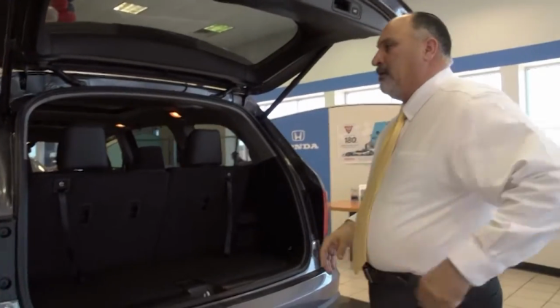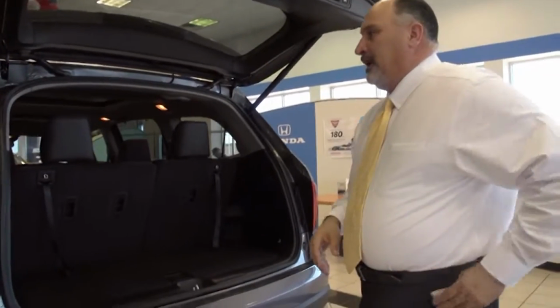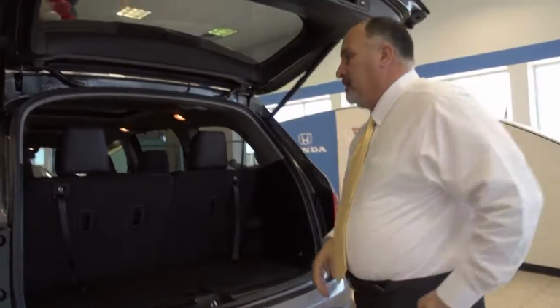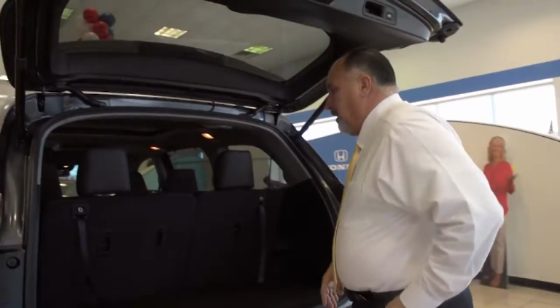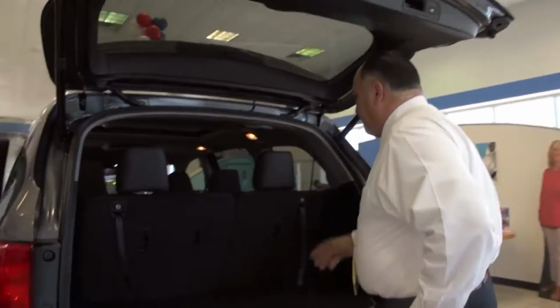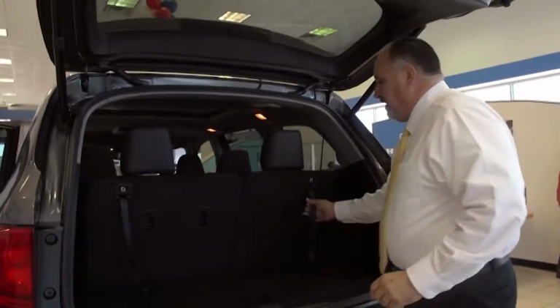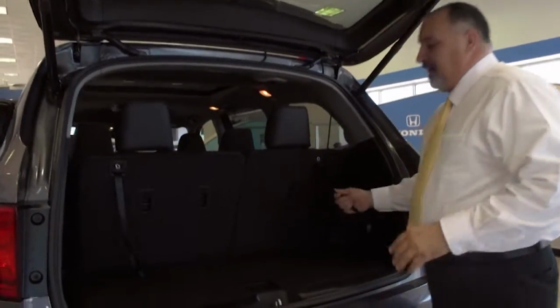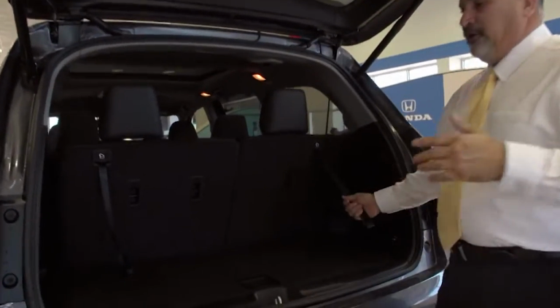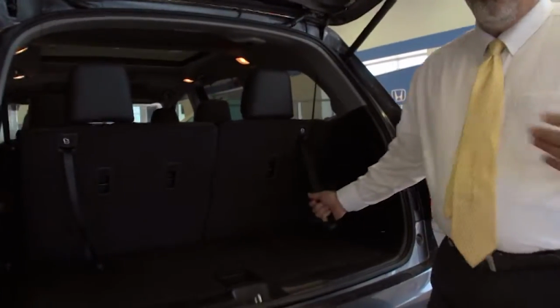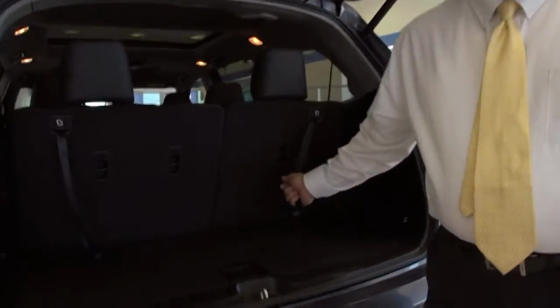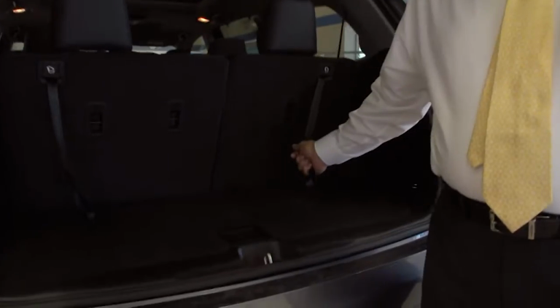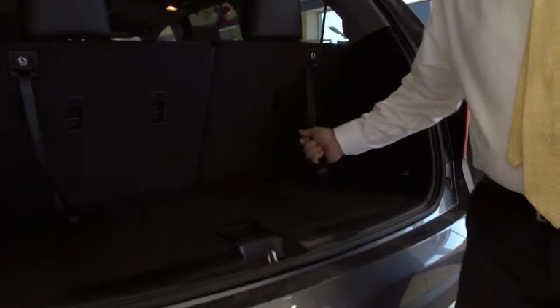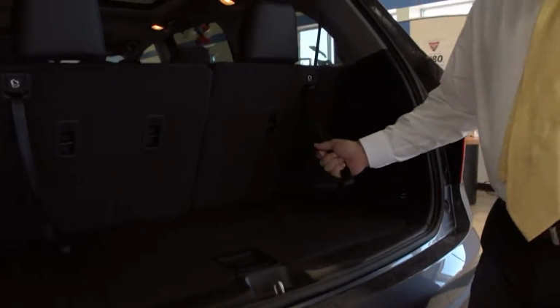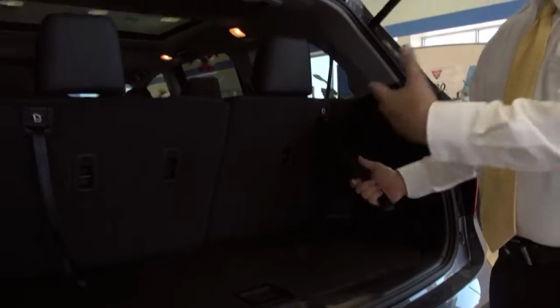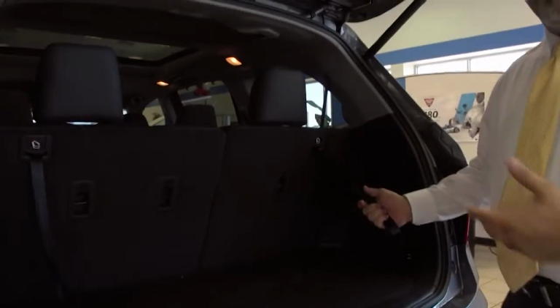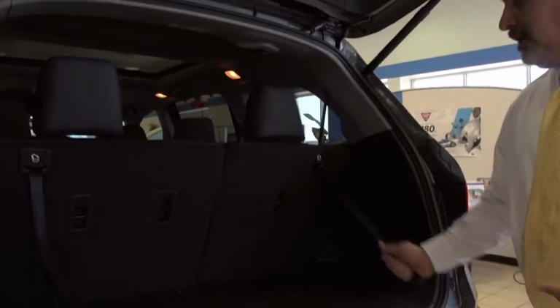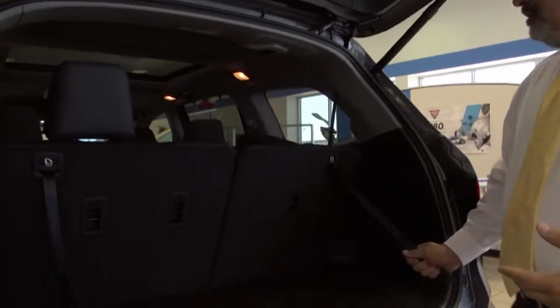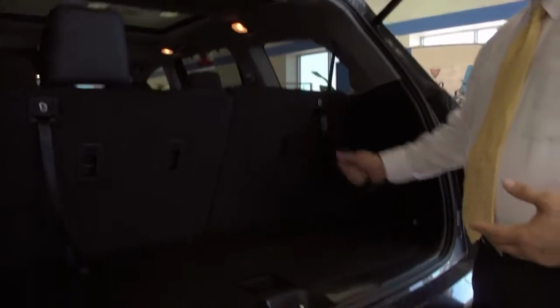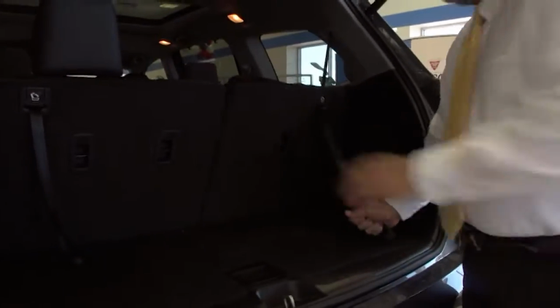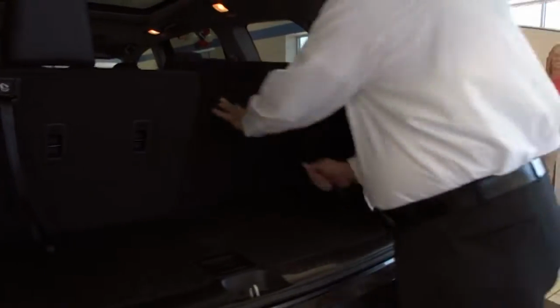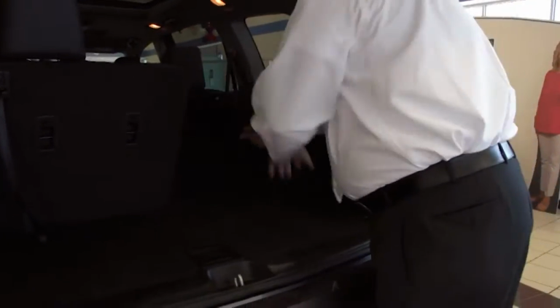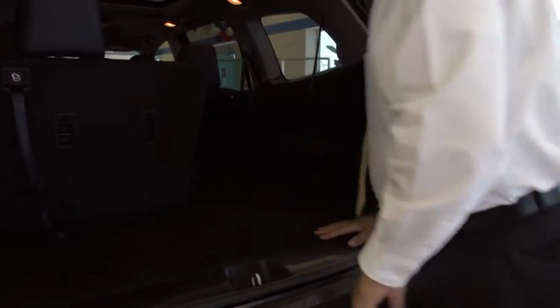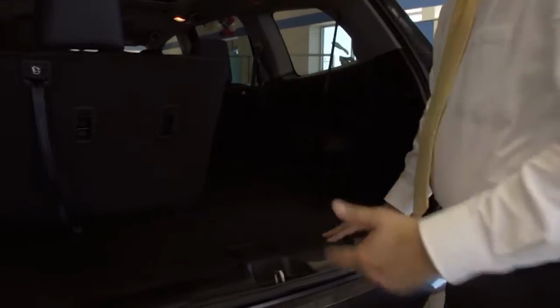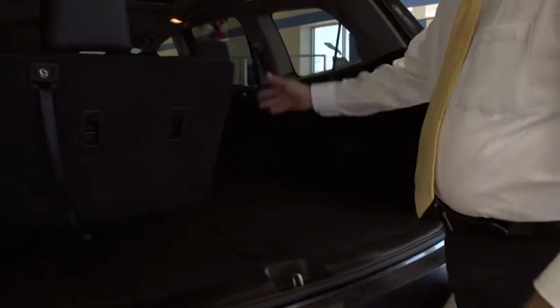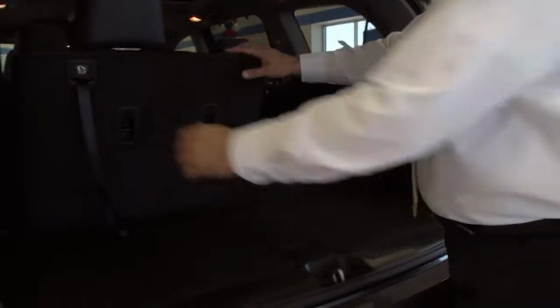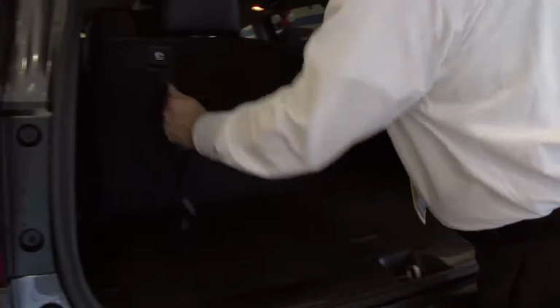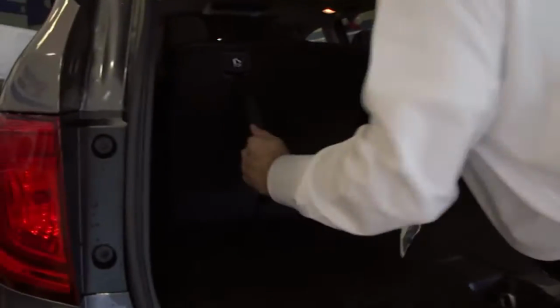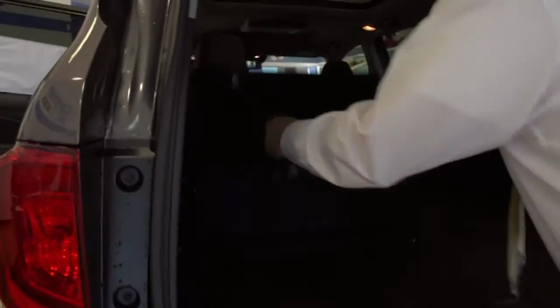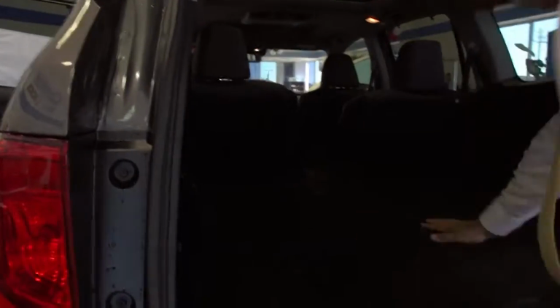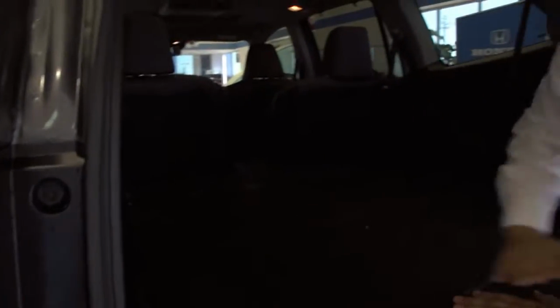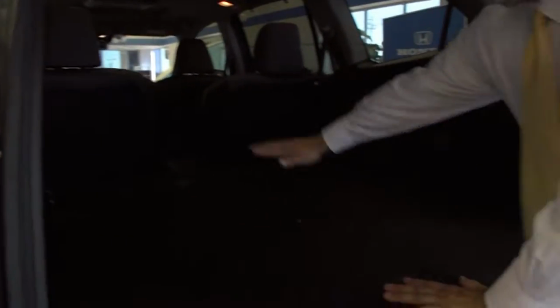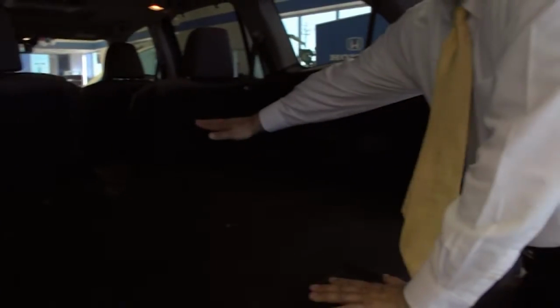One of the cool things on this is that if you're a gardener or you need a little extra space for luggage, you can do three things, actually. You can lower these seats and they lay completely flat.